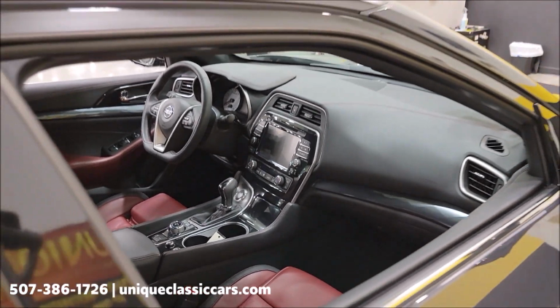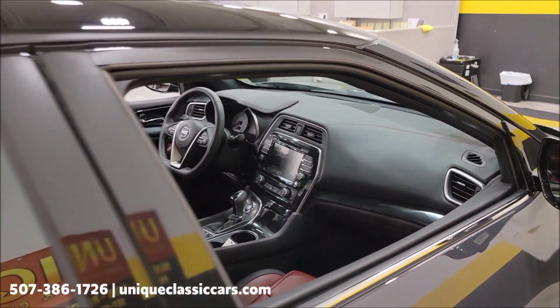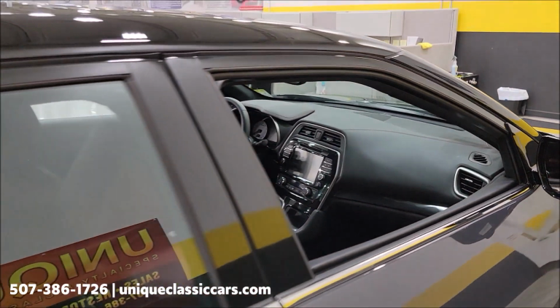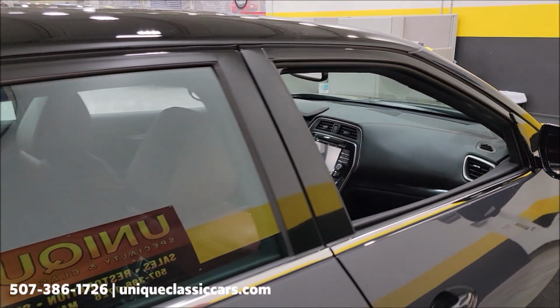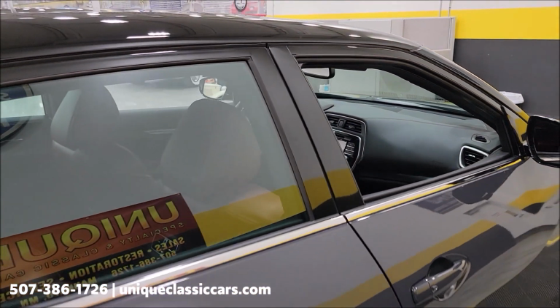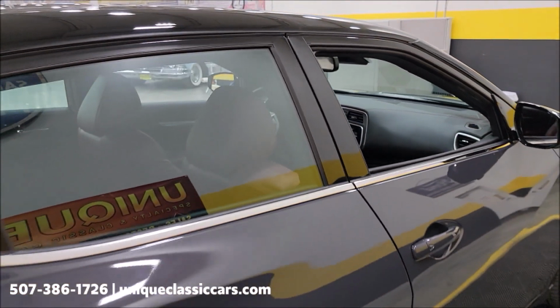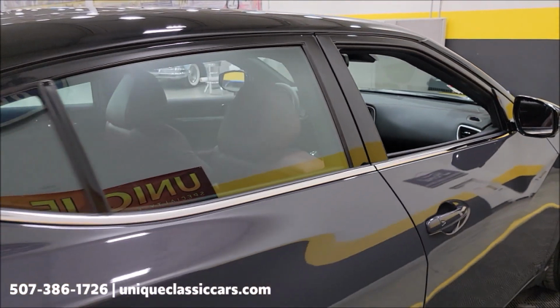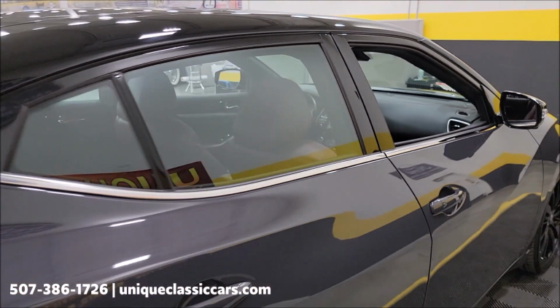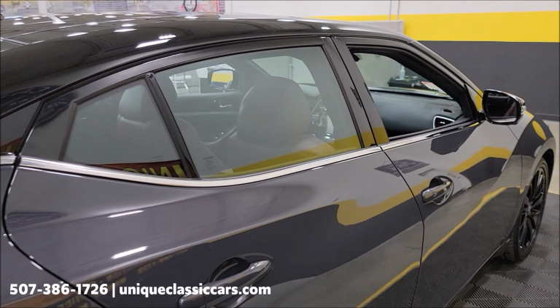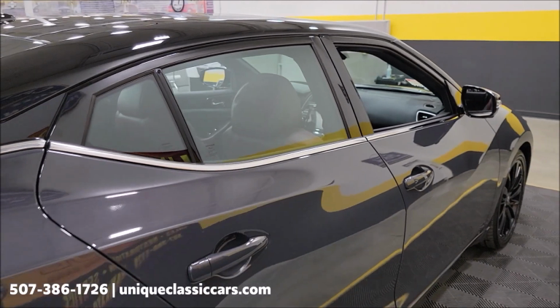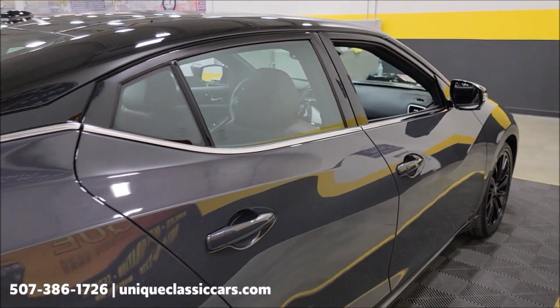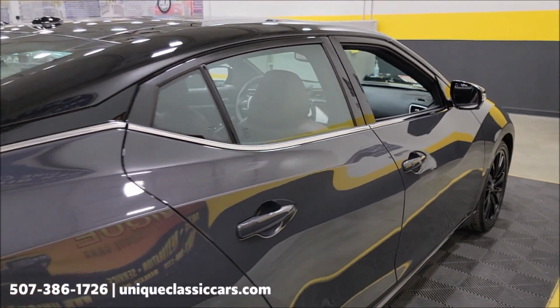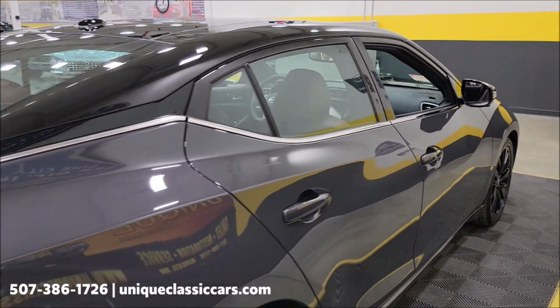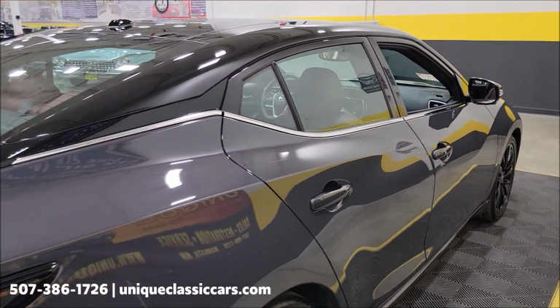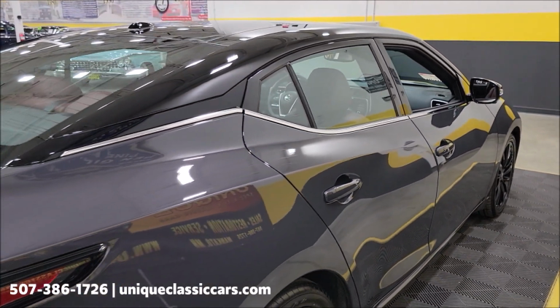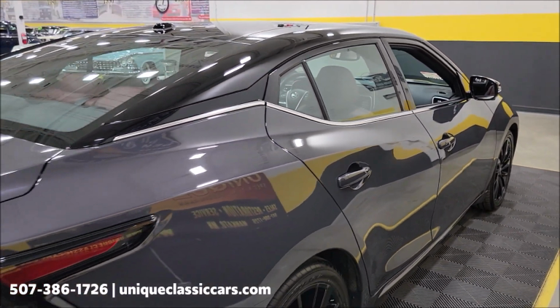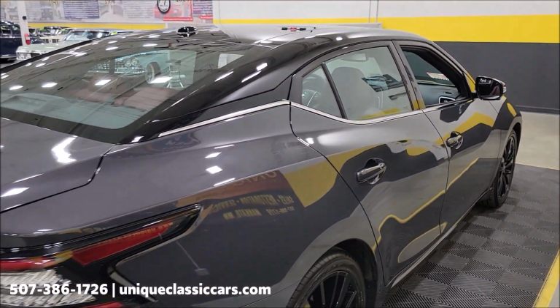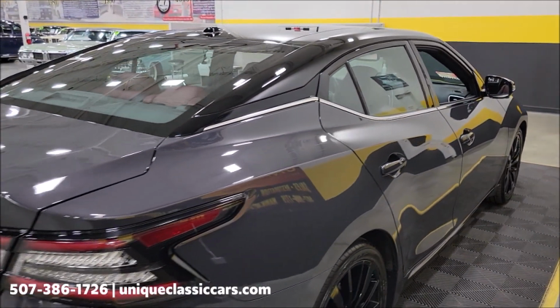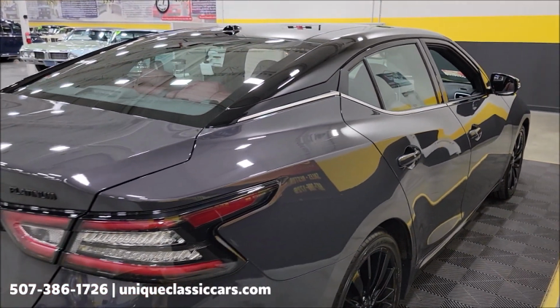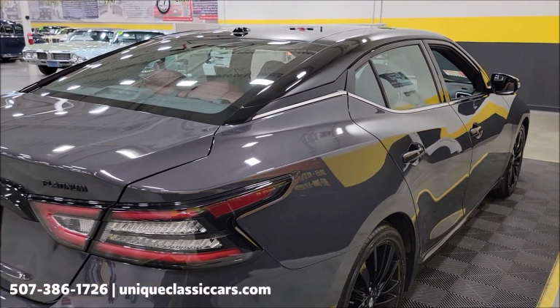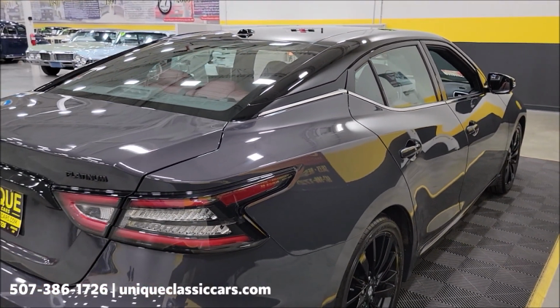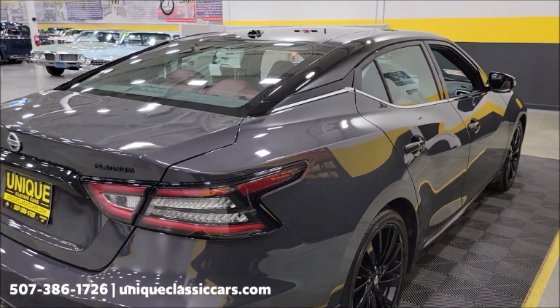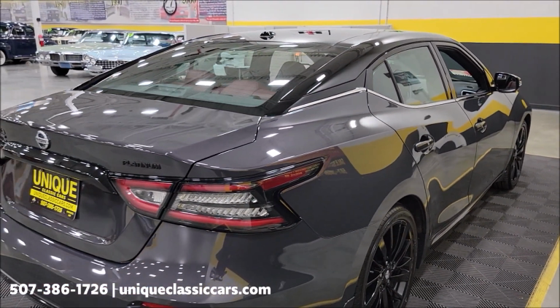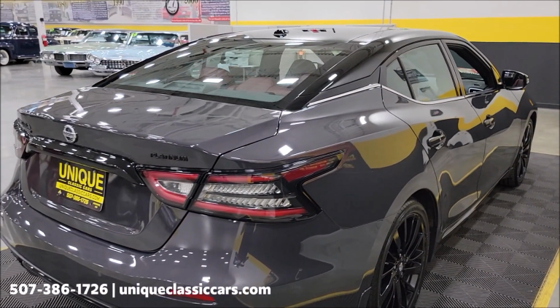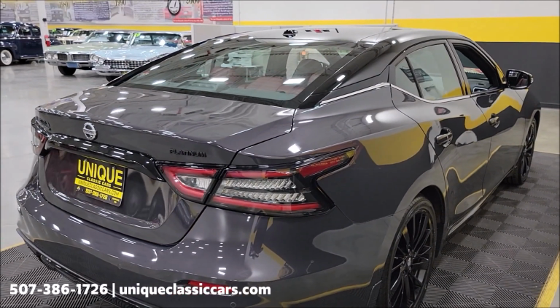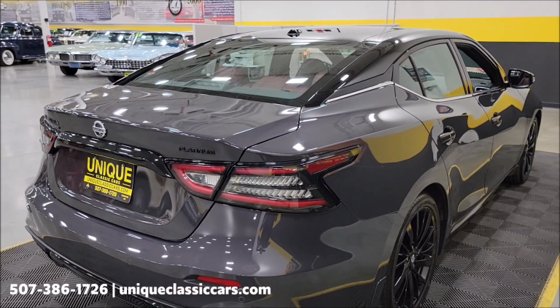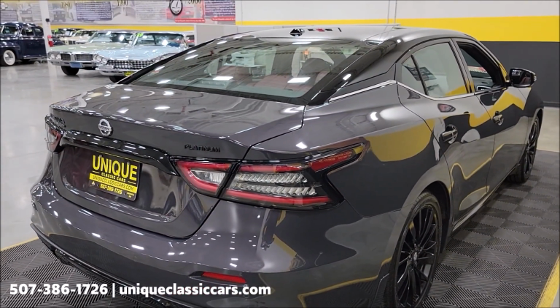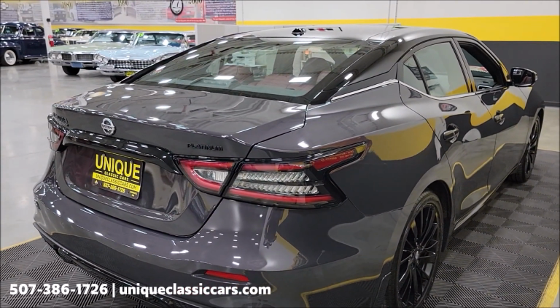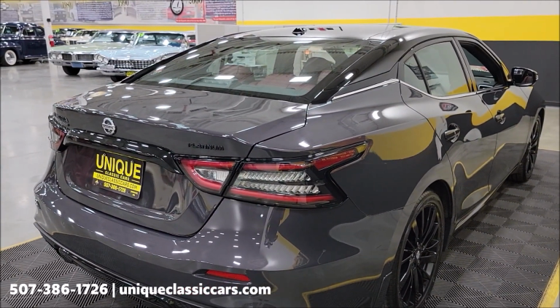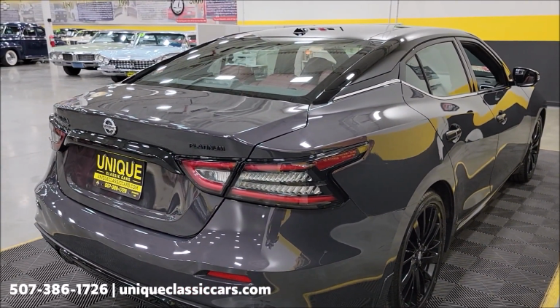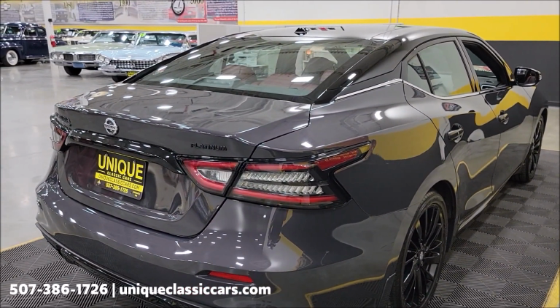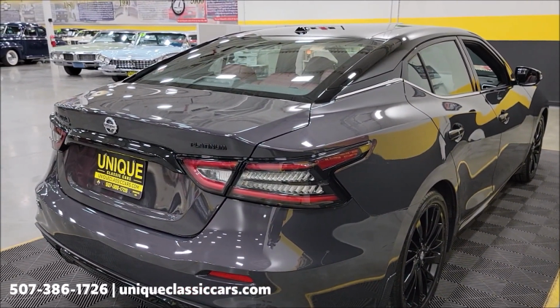As far as the interior safety equipment on this car — just unbelievable. It does have an intelligent forward collision sensor, blind spot warnings, rear cross-traffic alert, and lane departure warnings.